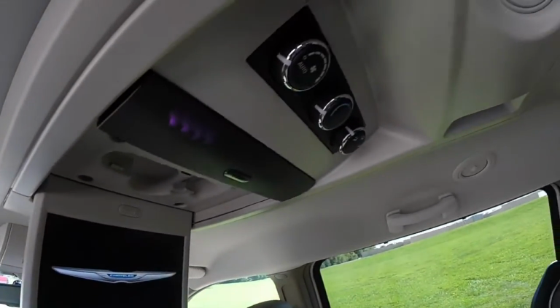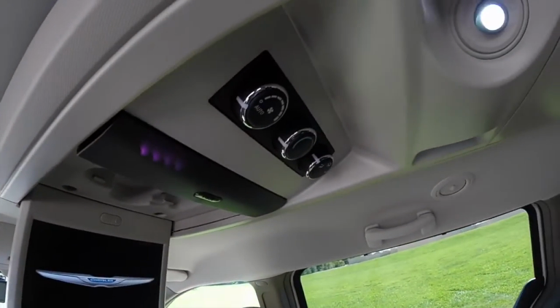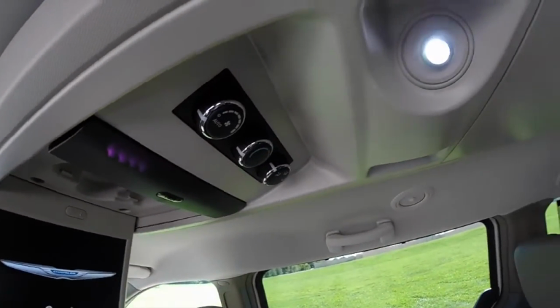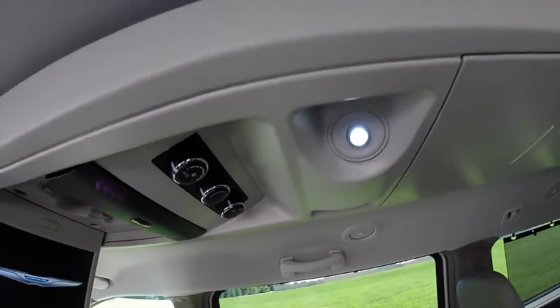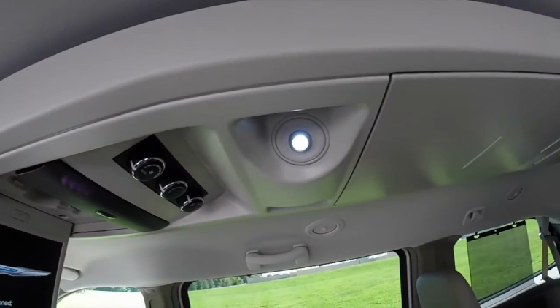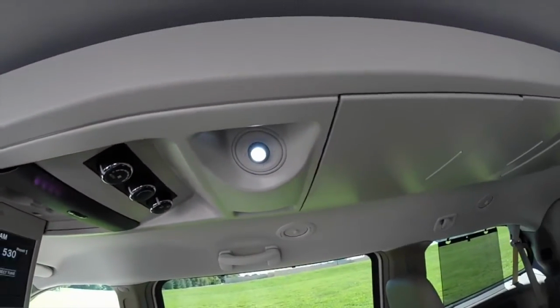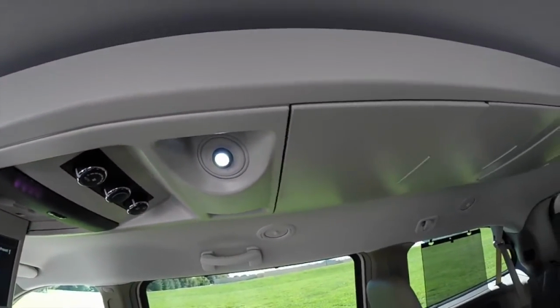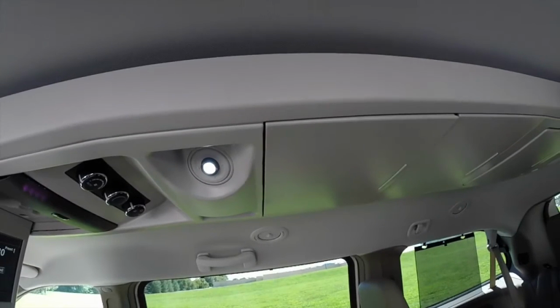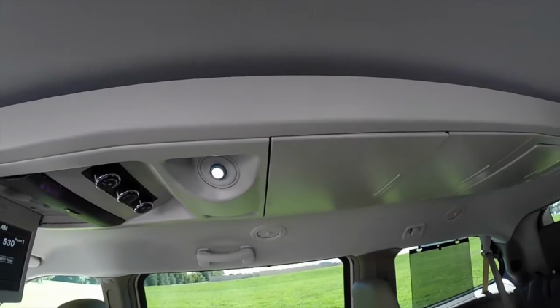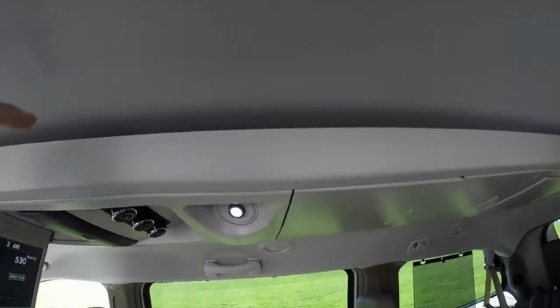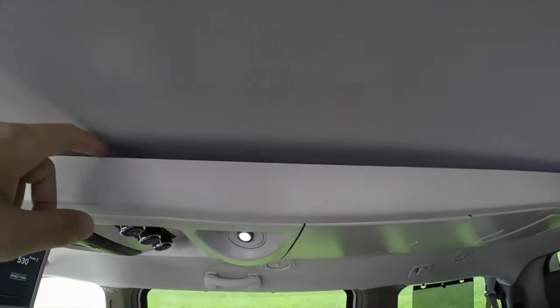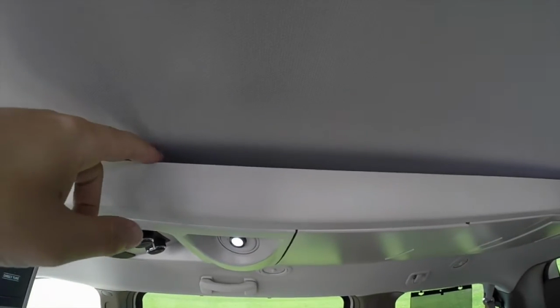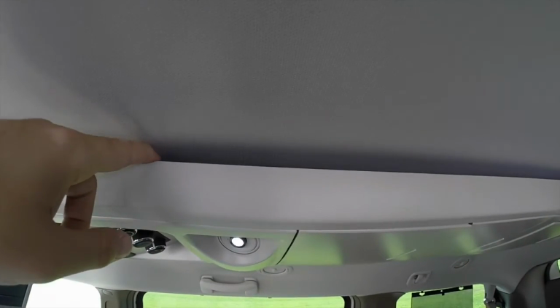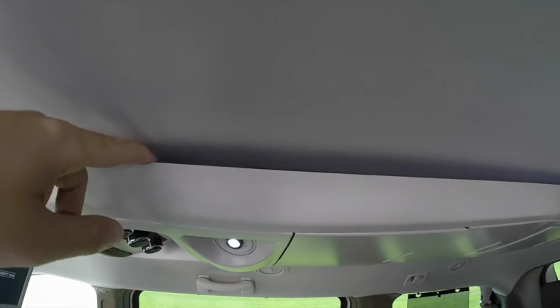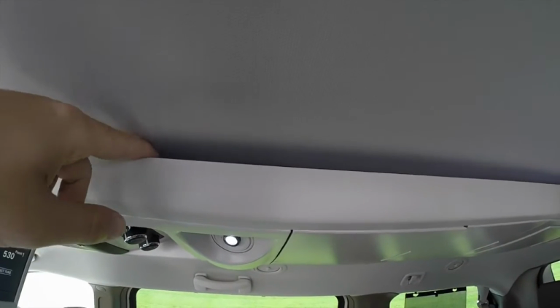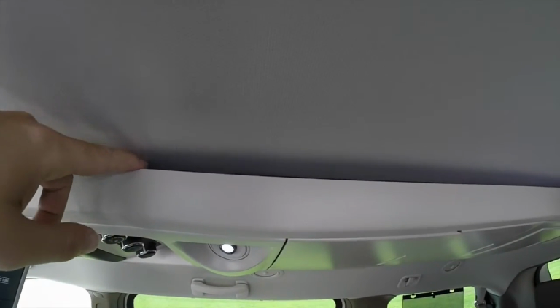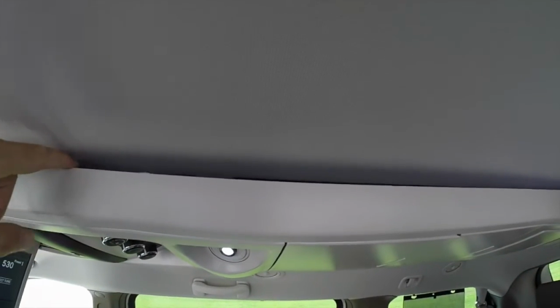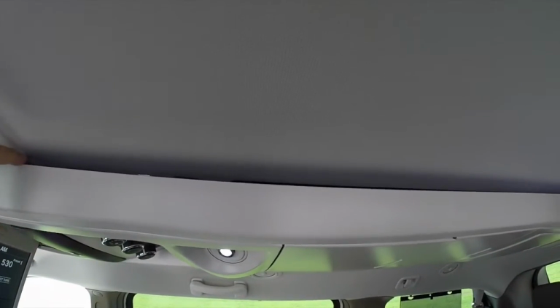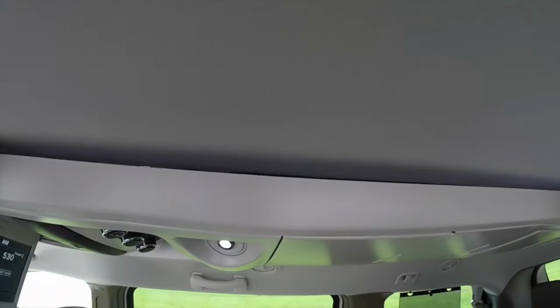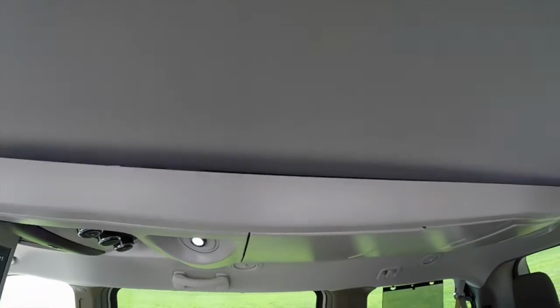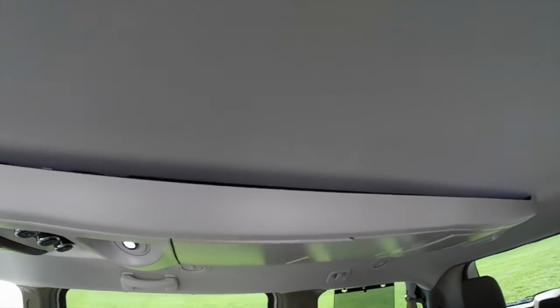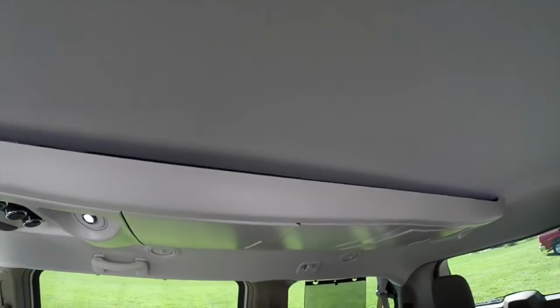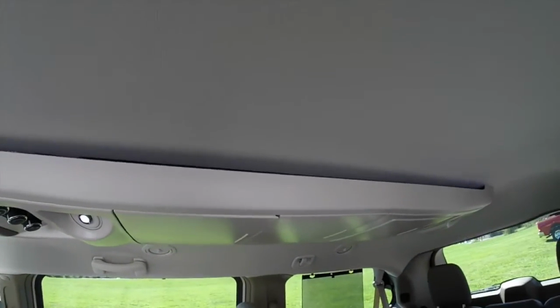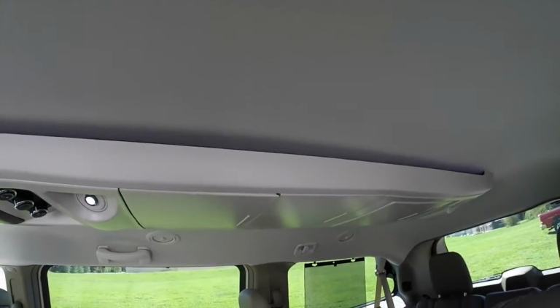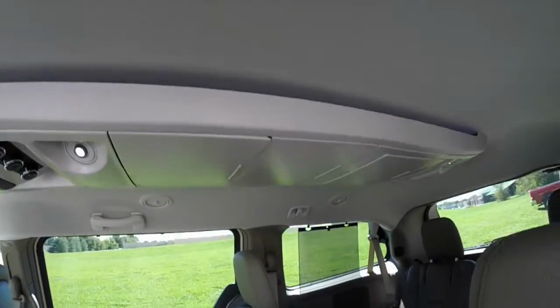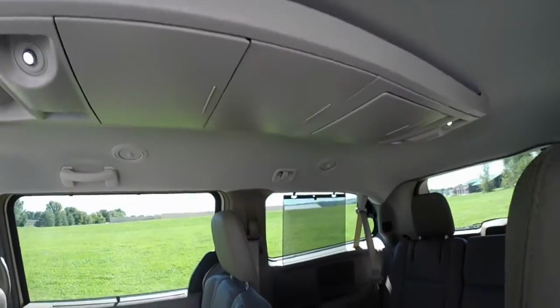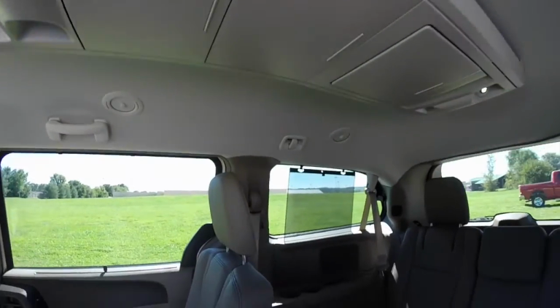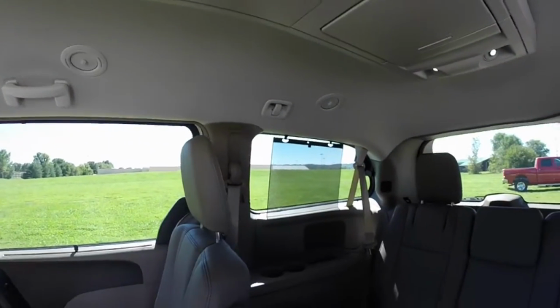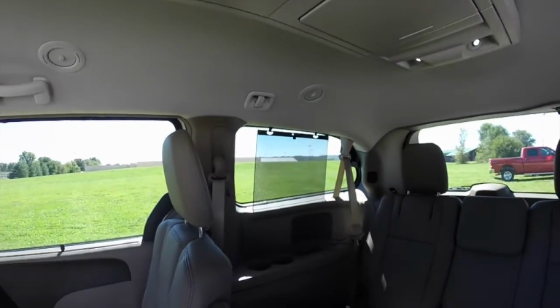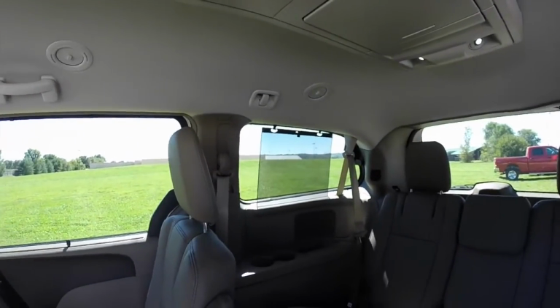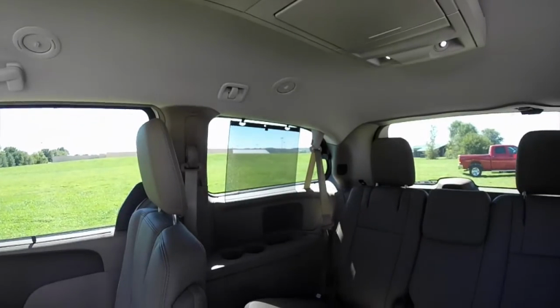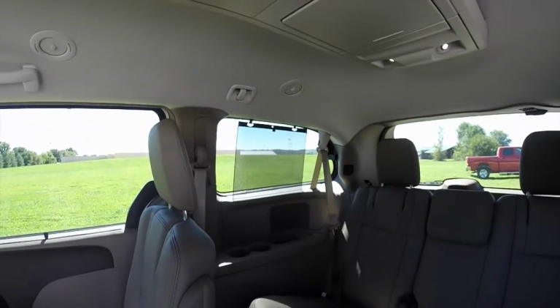Rear air controls and individual reading lights. Also up here it's hard to see in the daylight, but you have an LED light tube that runs through here — it's all ambient lighting and it's very nice. As you can see in that third window, we have window shades as well.